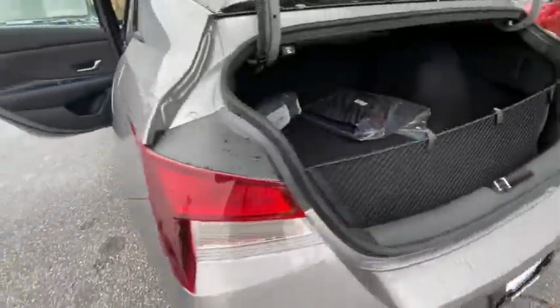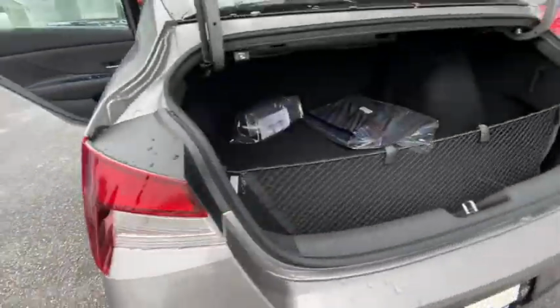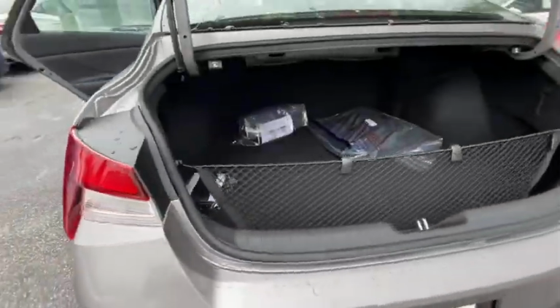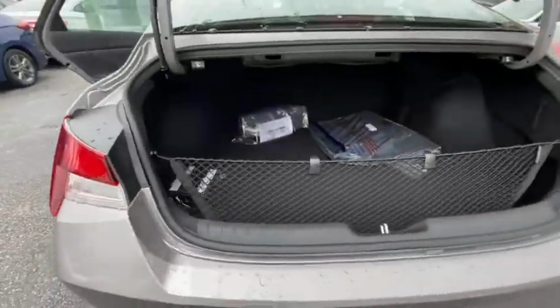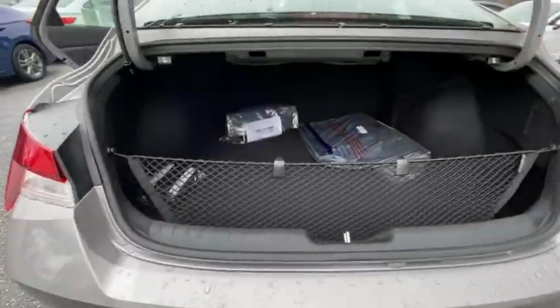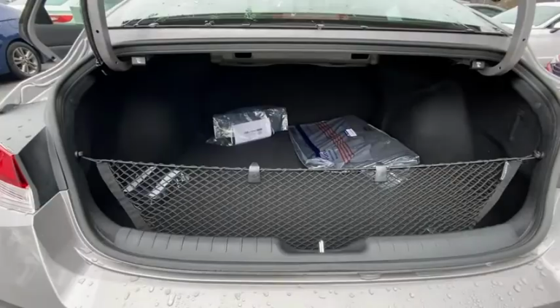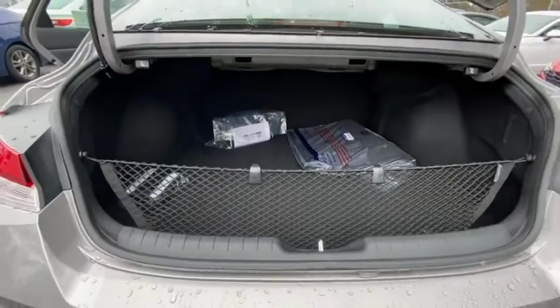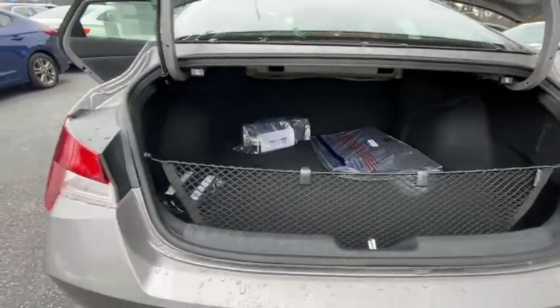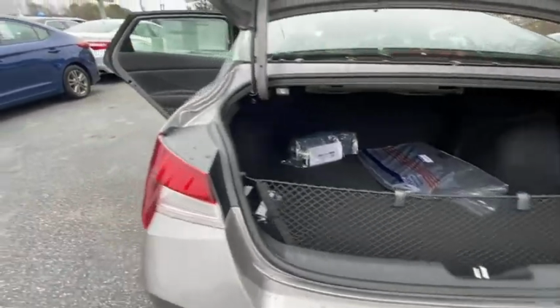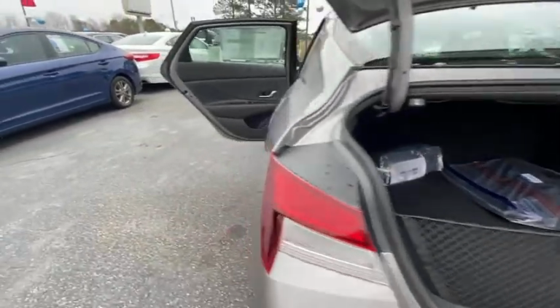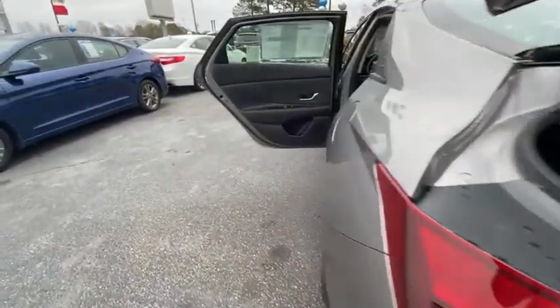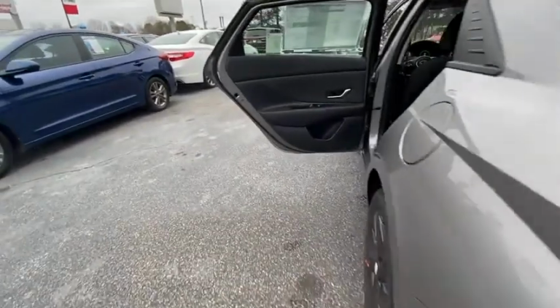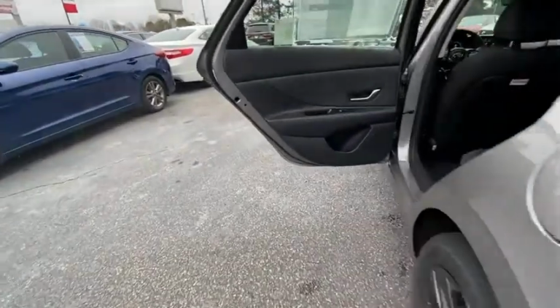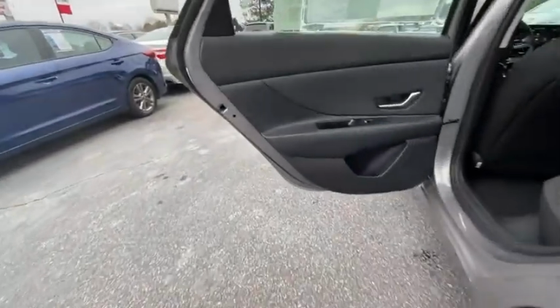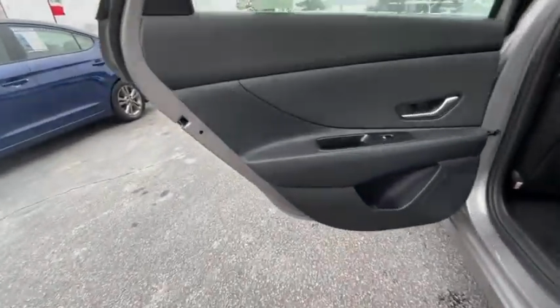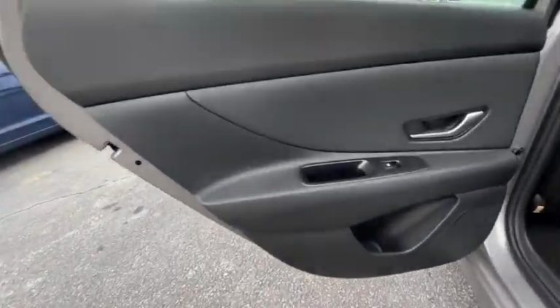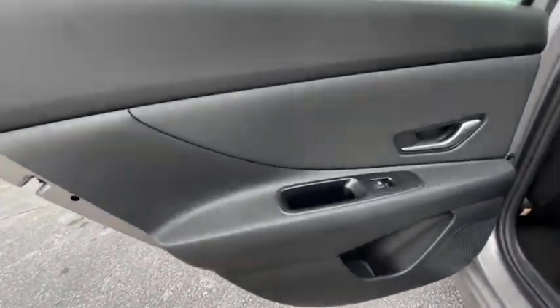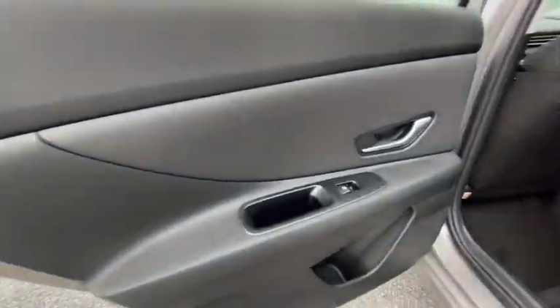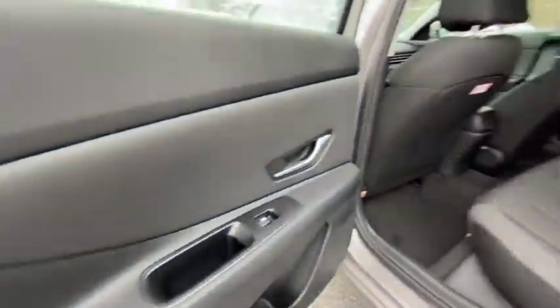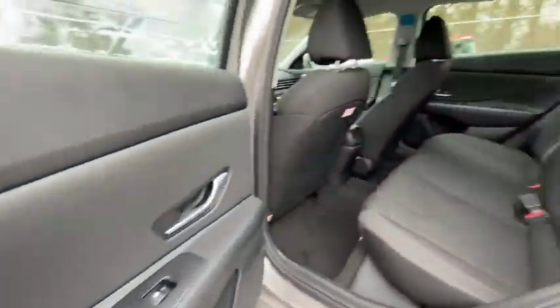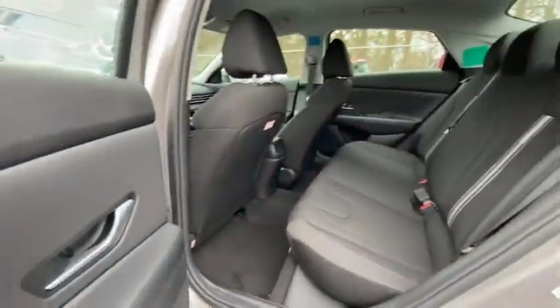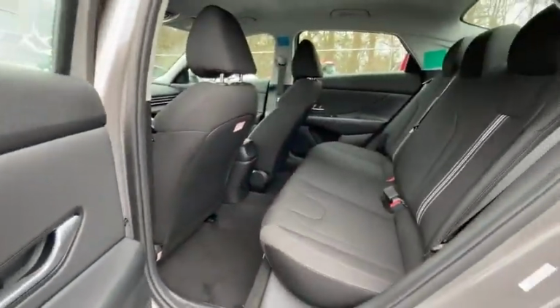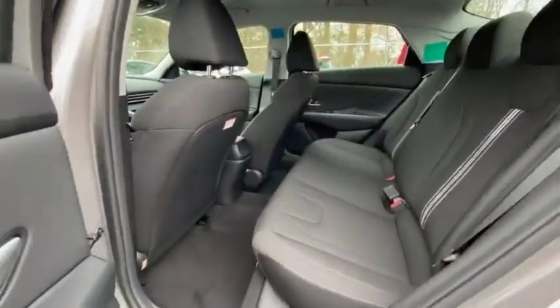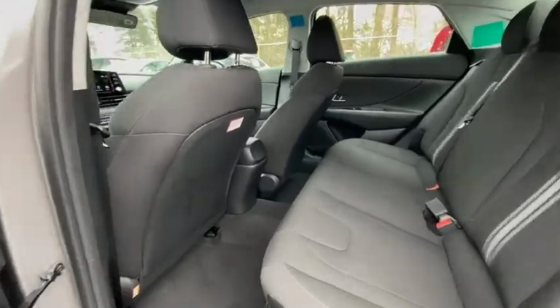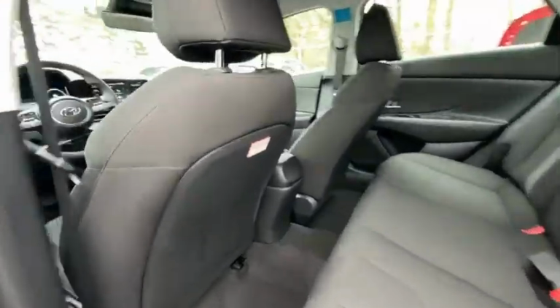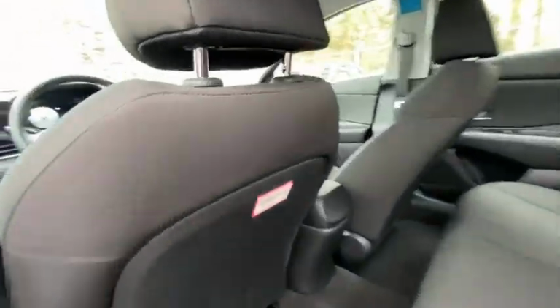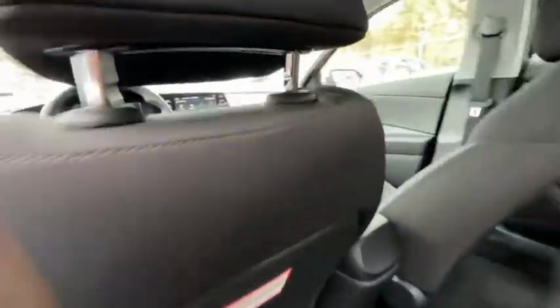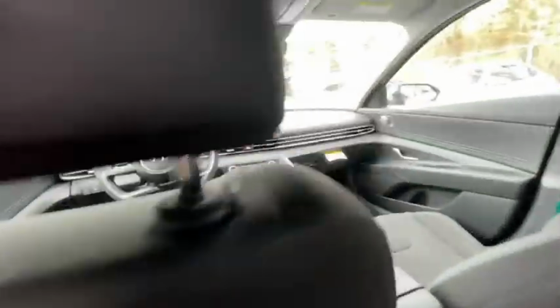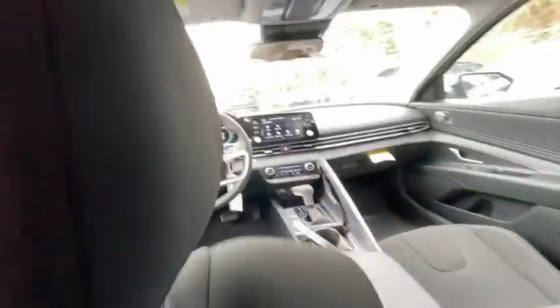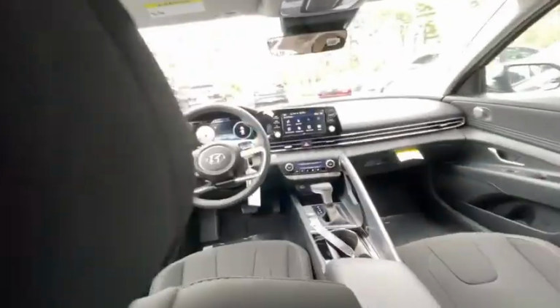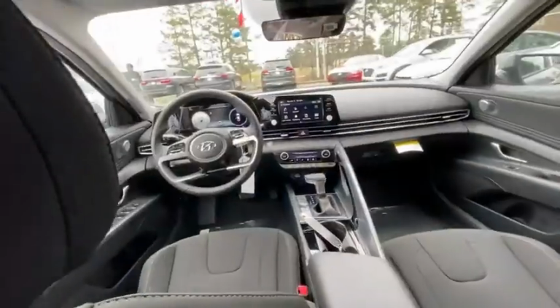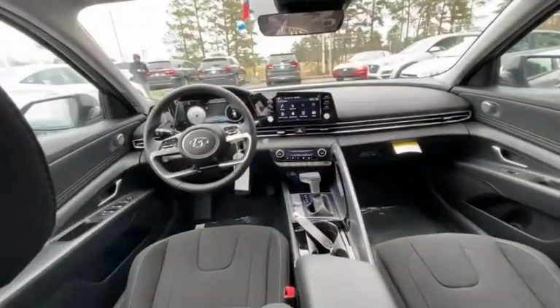Heated front seats, trip computer, overhead console, carpeted floor mats, cargo net, remote keyless entry, panic alarm, tachometer, brake assist.